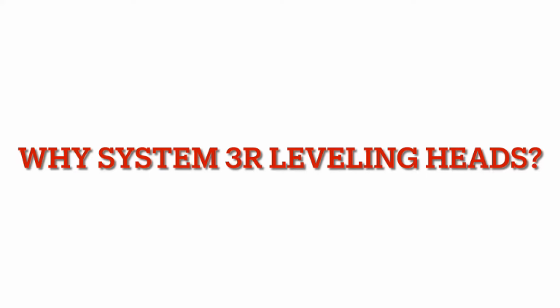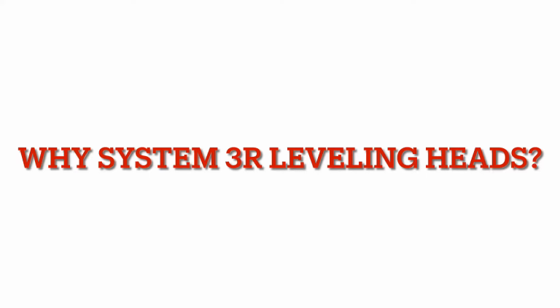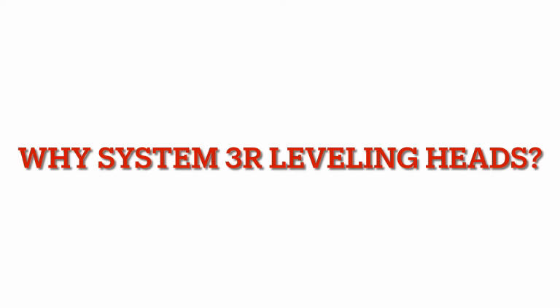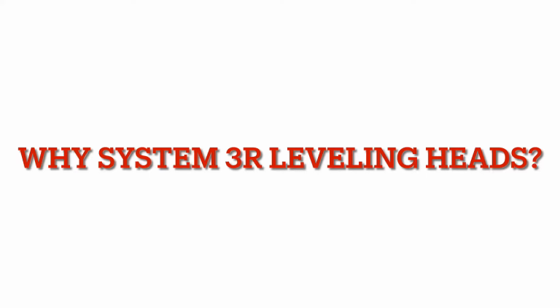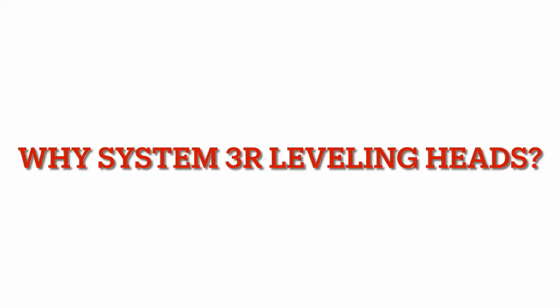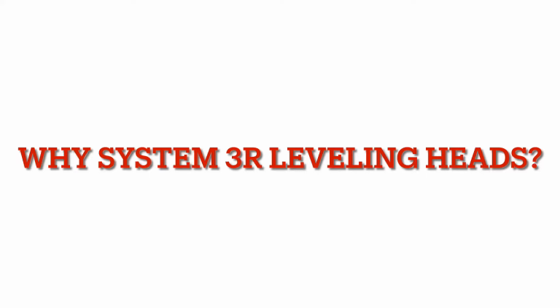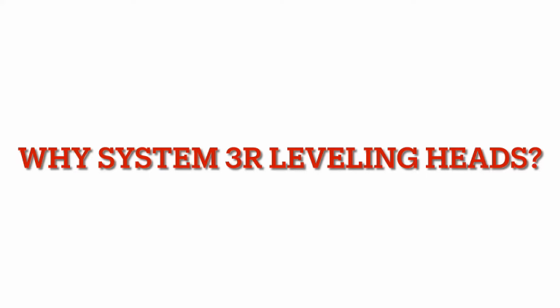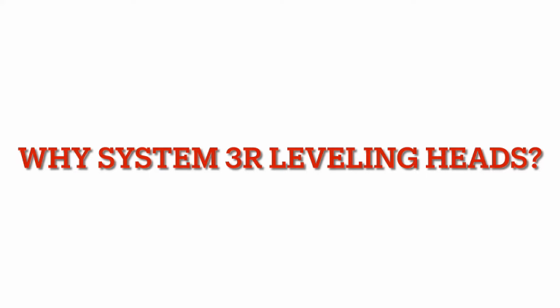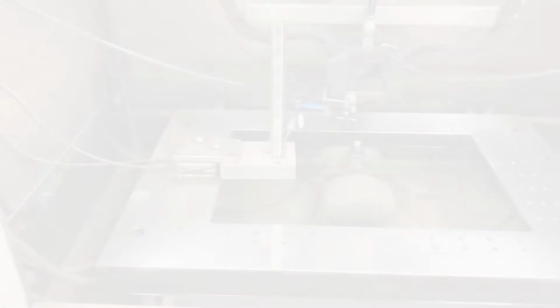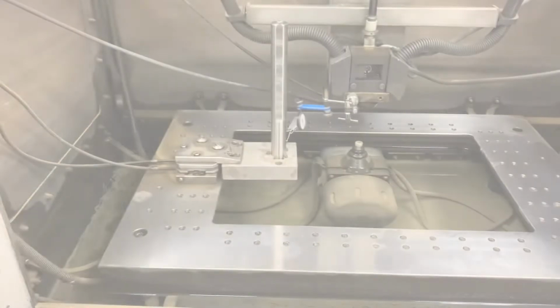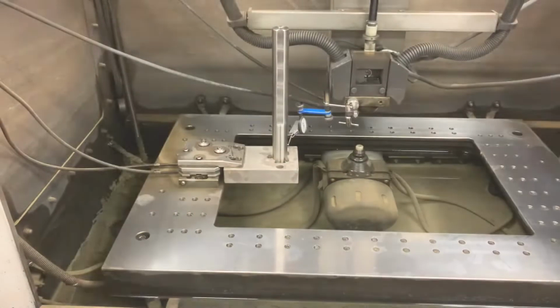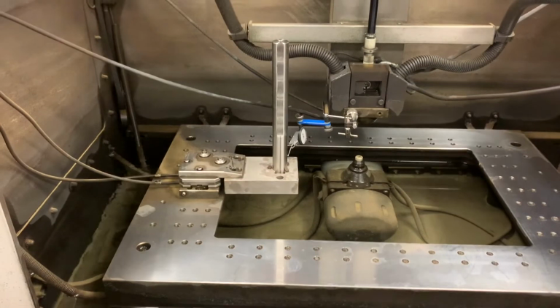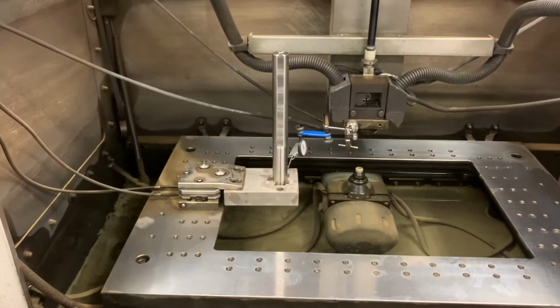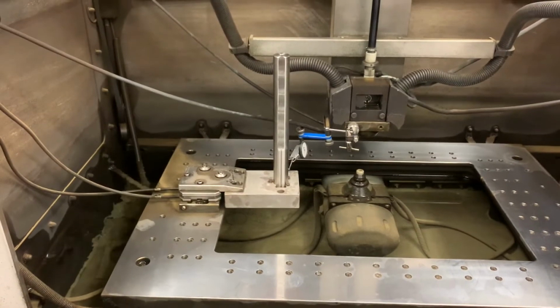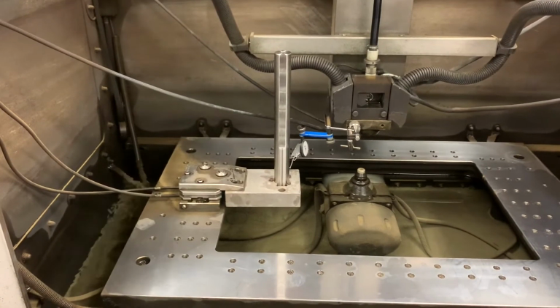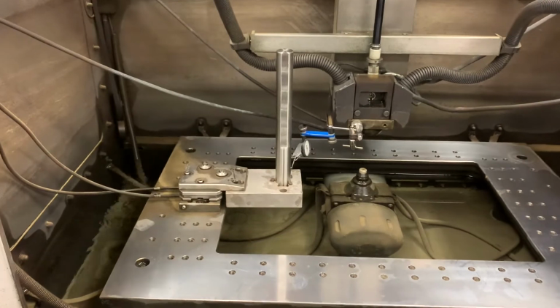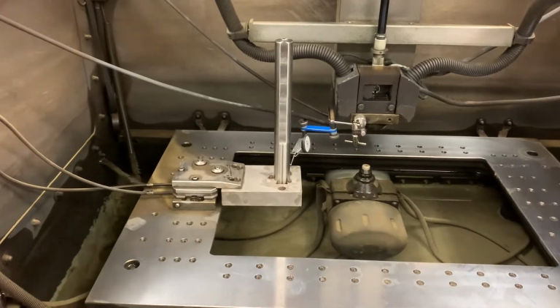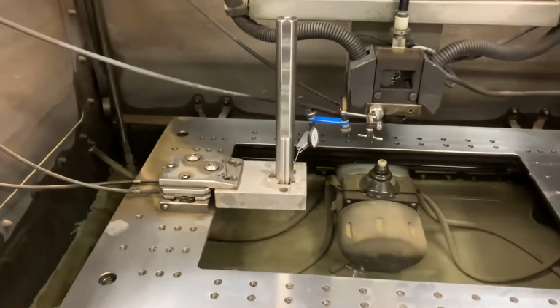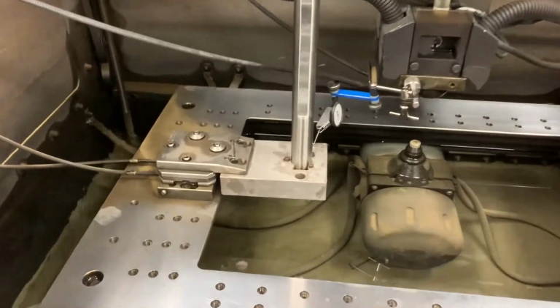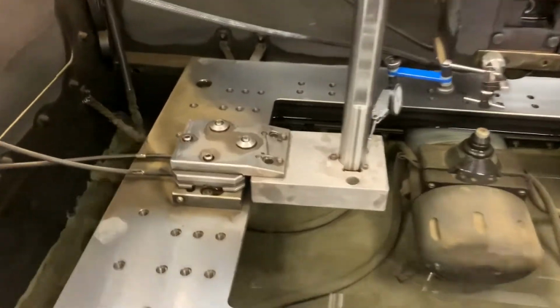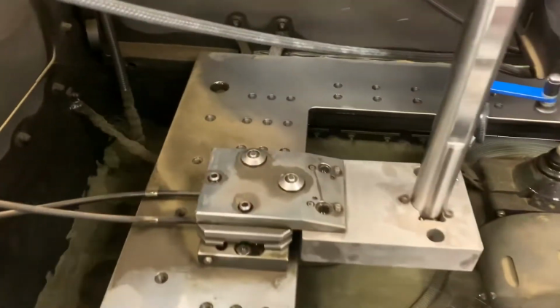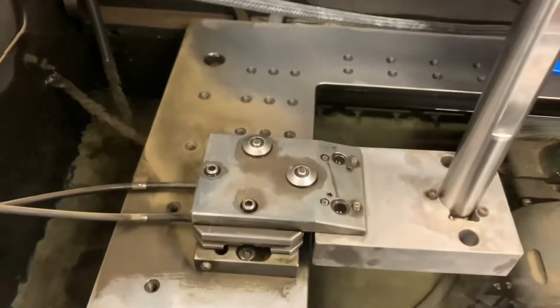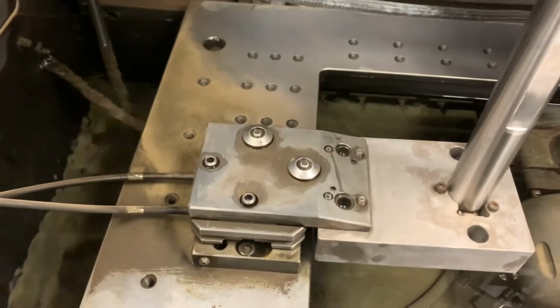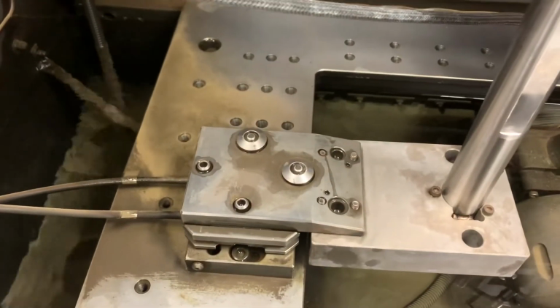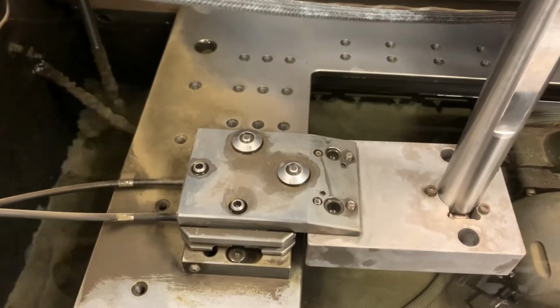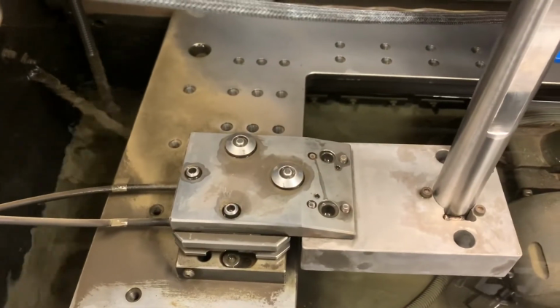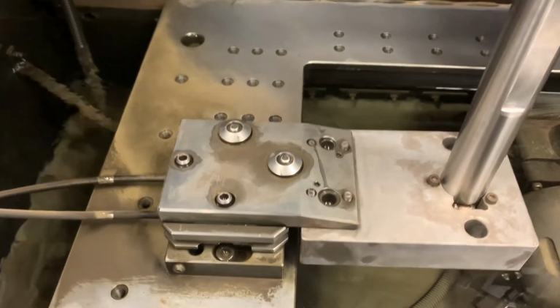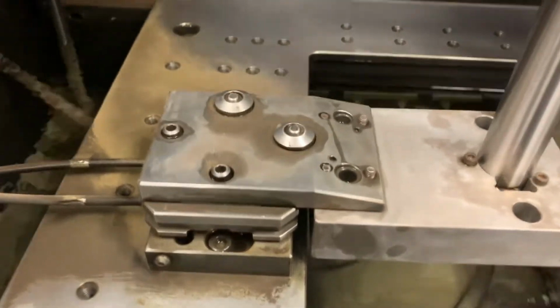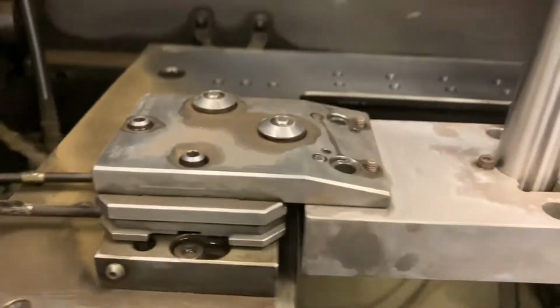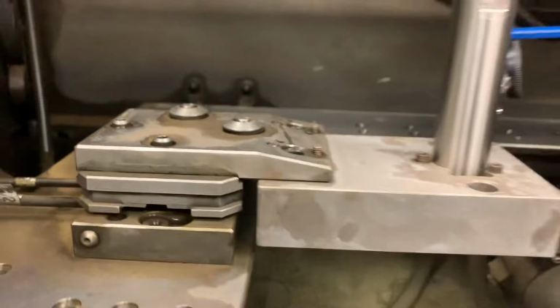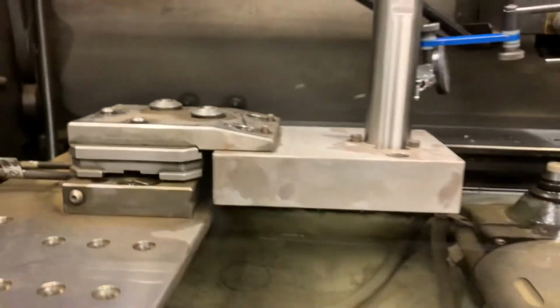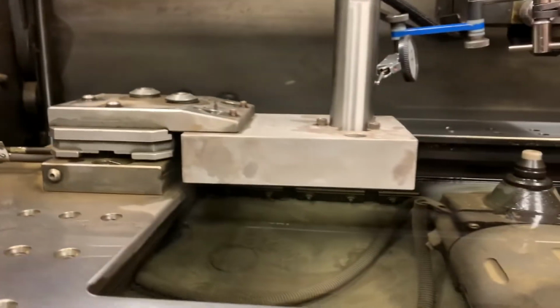Here's why we like our System 3R leveling heads. Here's one of our leveling heads in our machine — it's located on the left-hand side and has two bolts that let you indicate up and down.